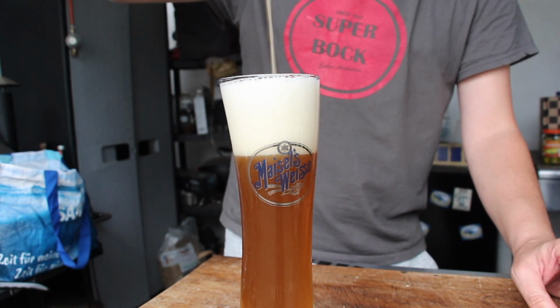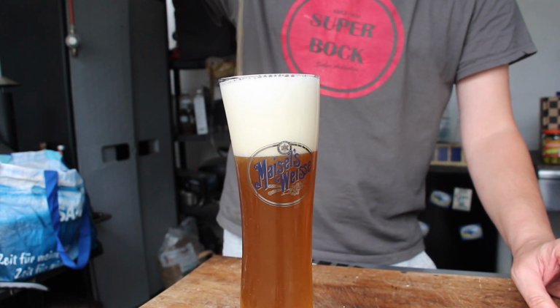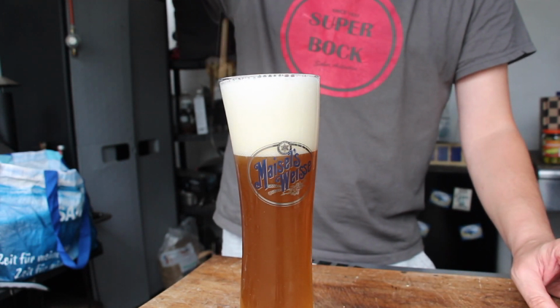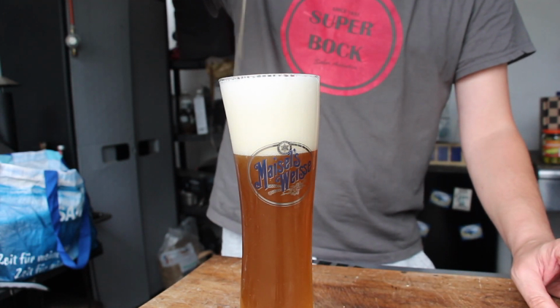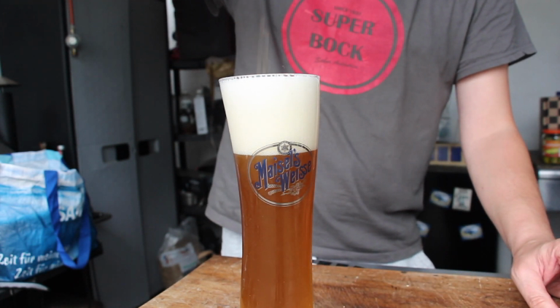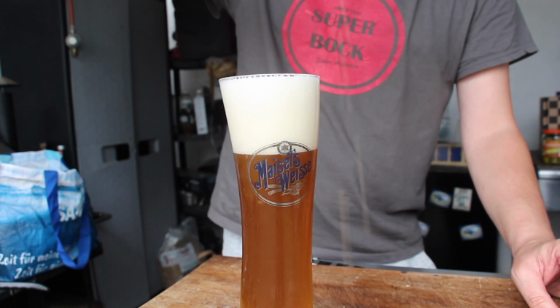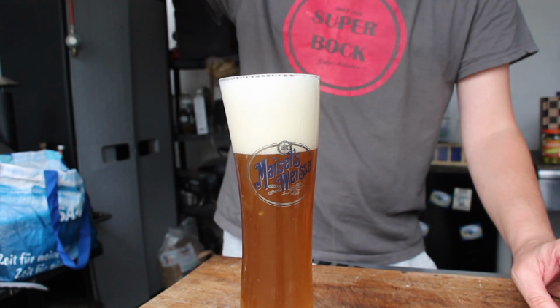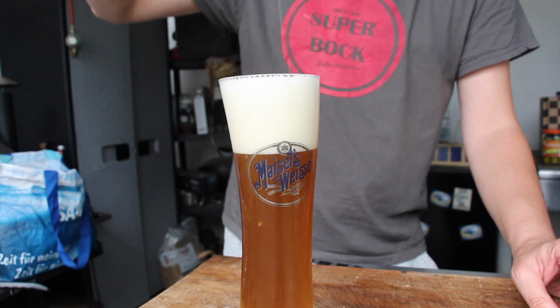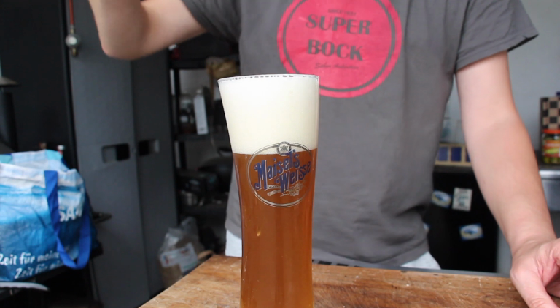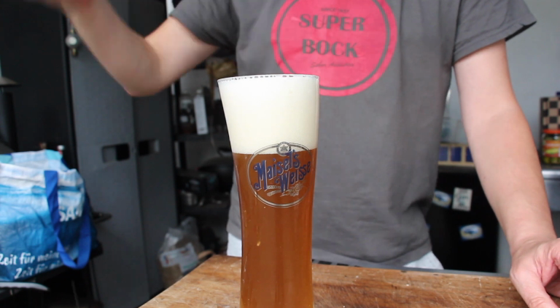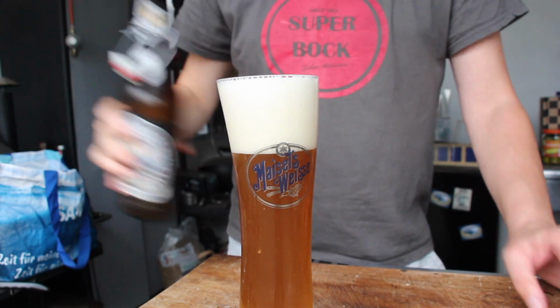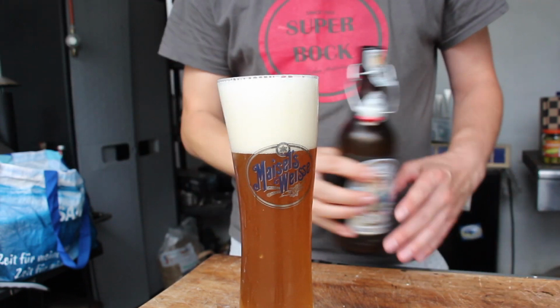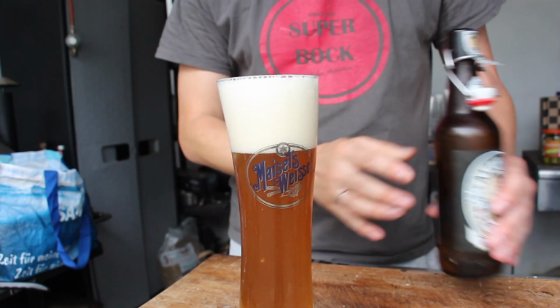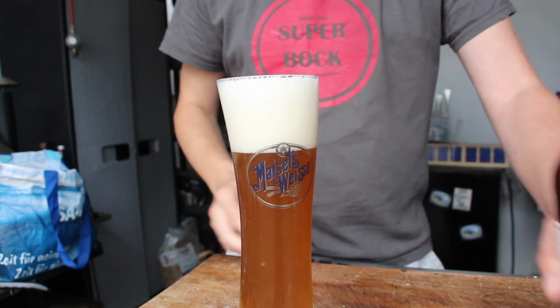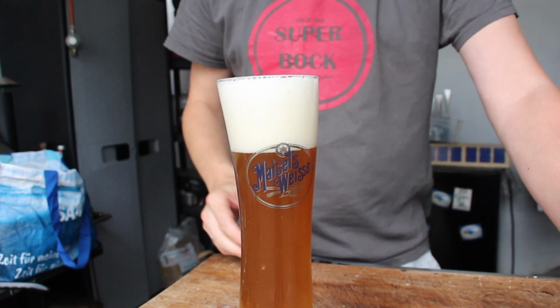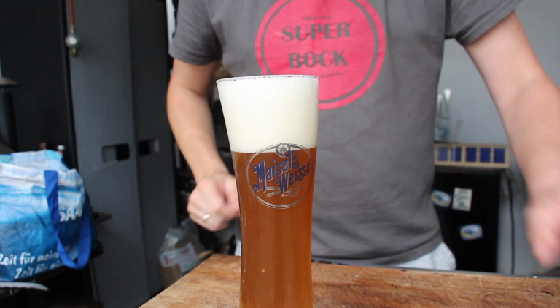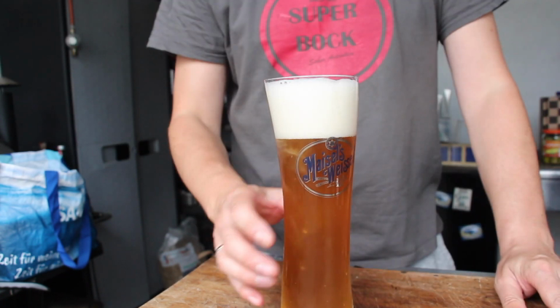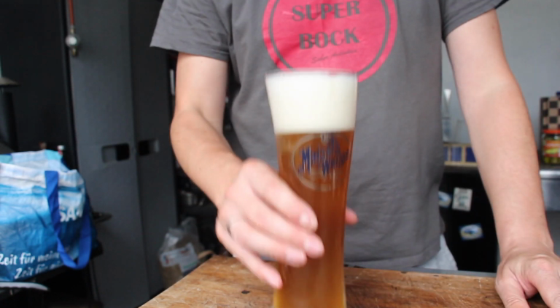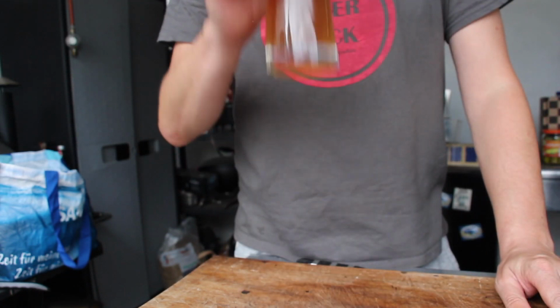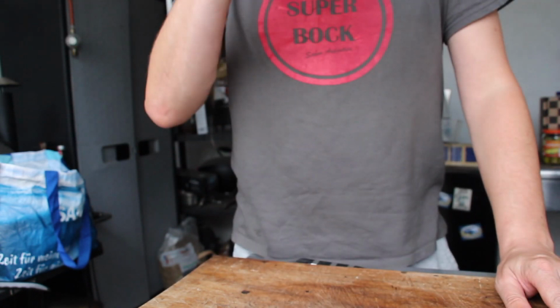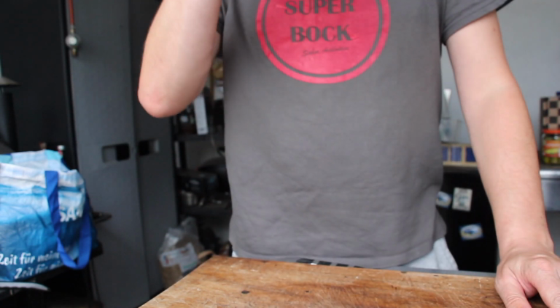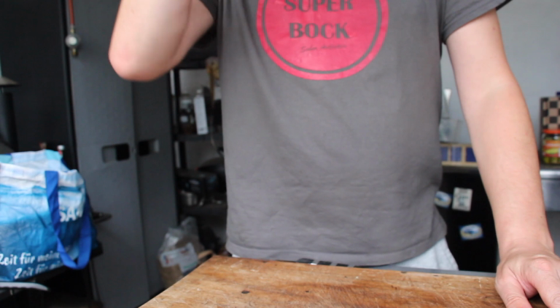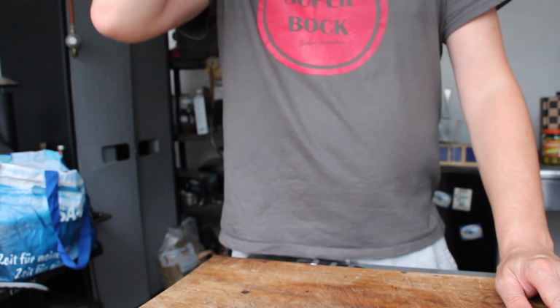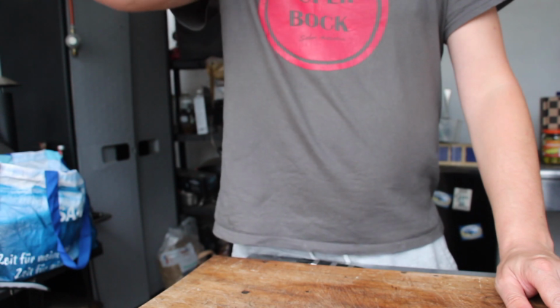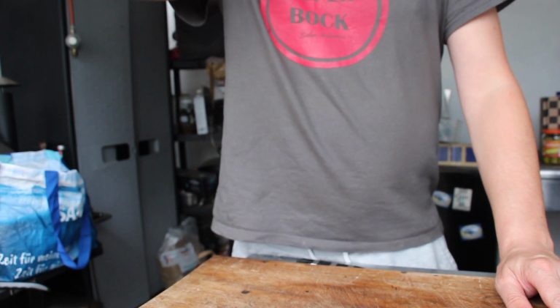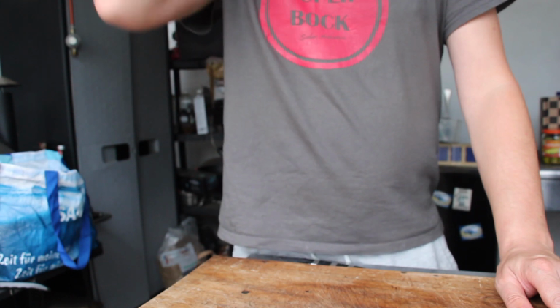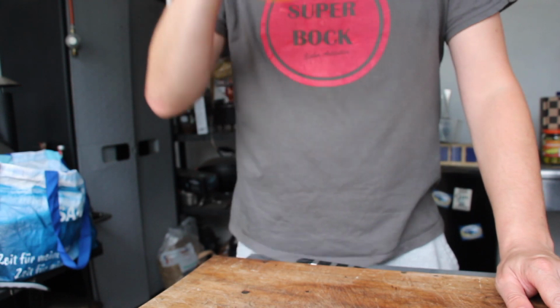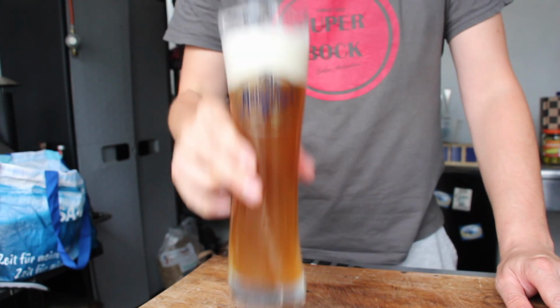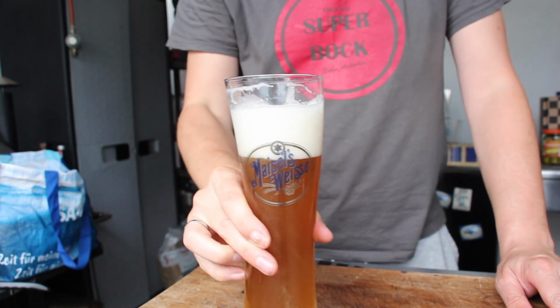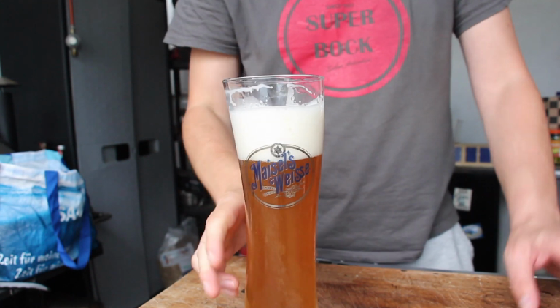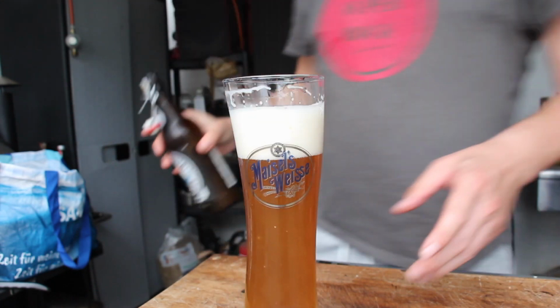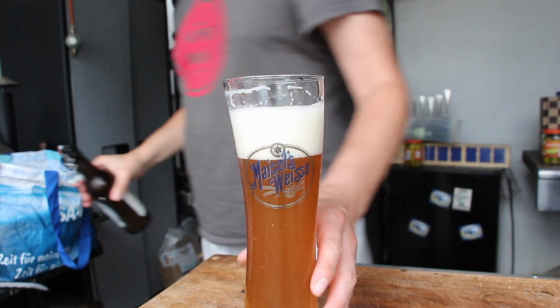I'm a beer guy — that's one of the good points in the discussion about globalization. I know that a lot of people outside Germany are able to get the beer now, and the other way around. Cheers!